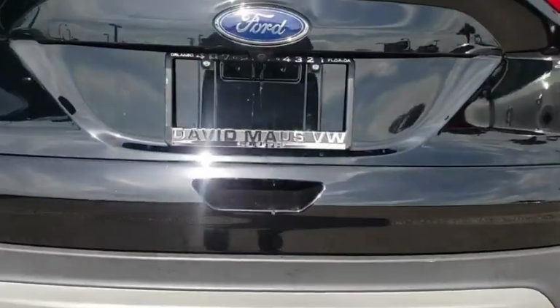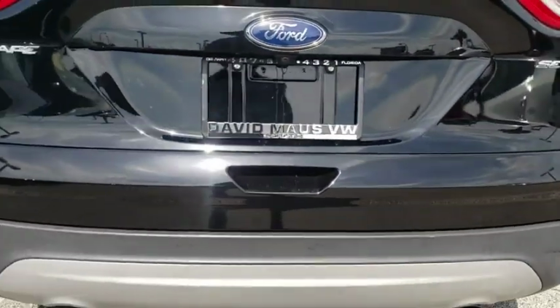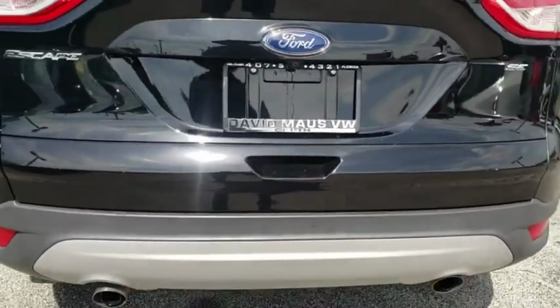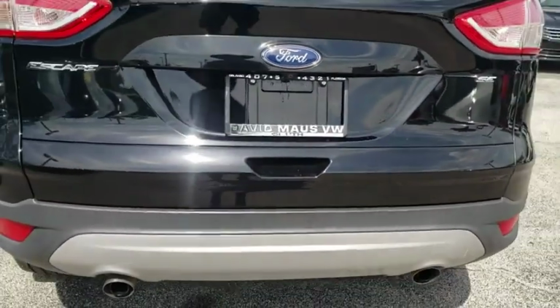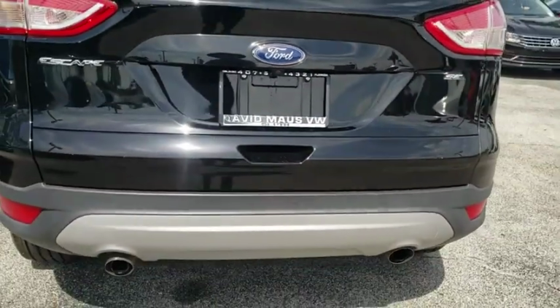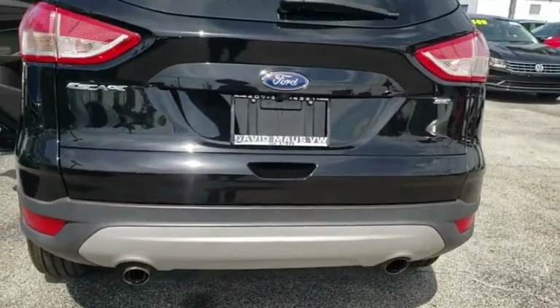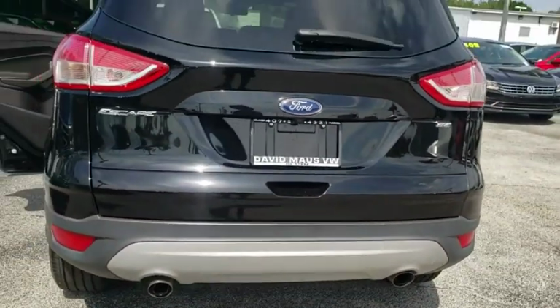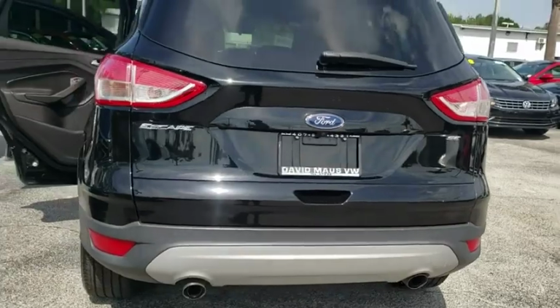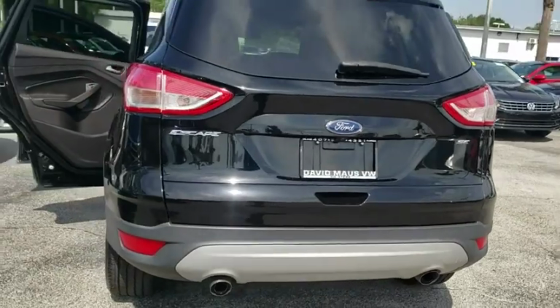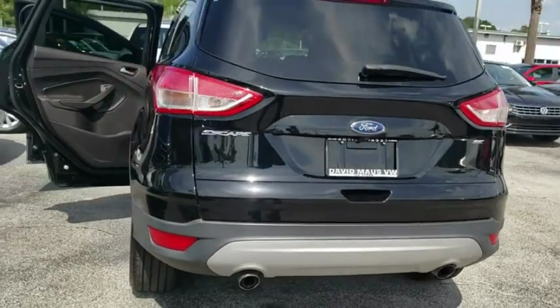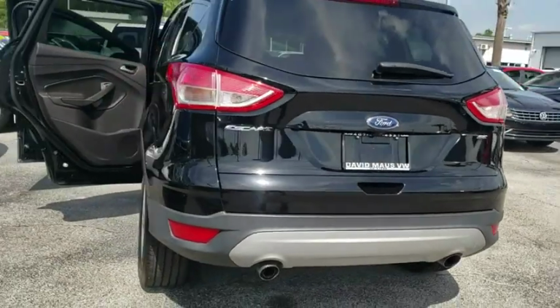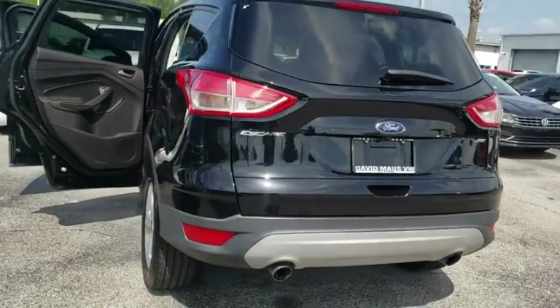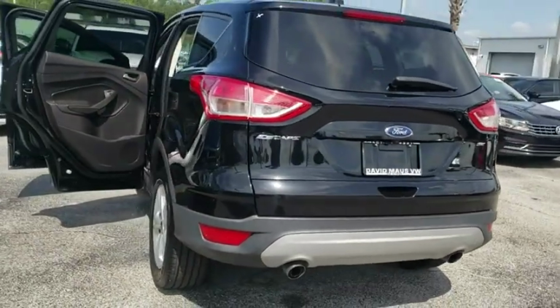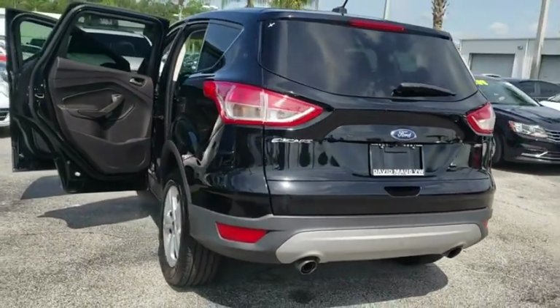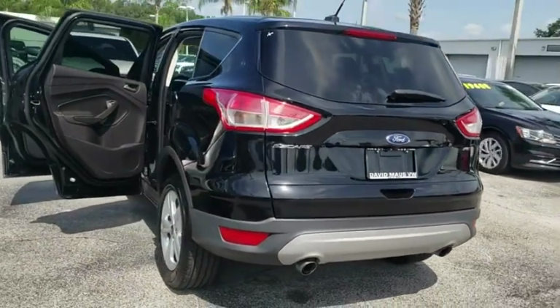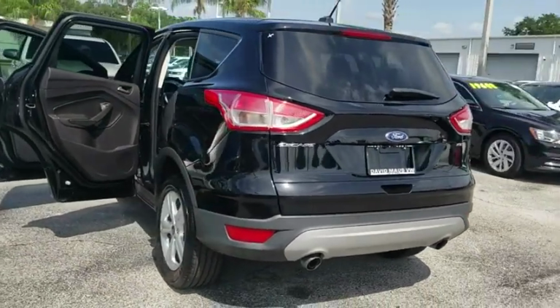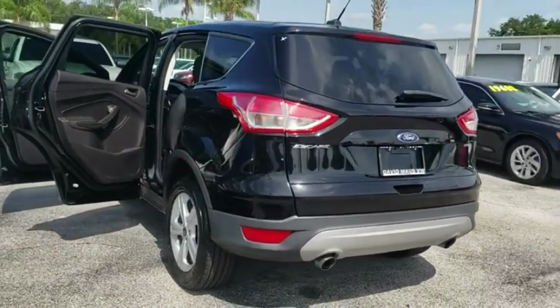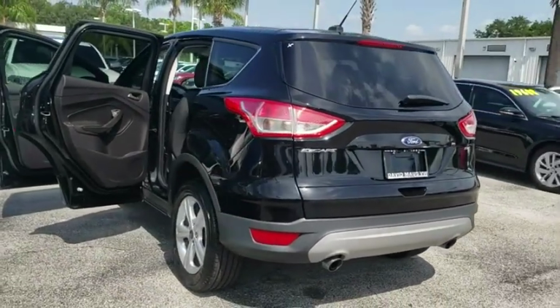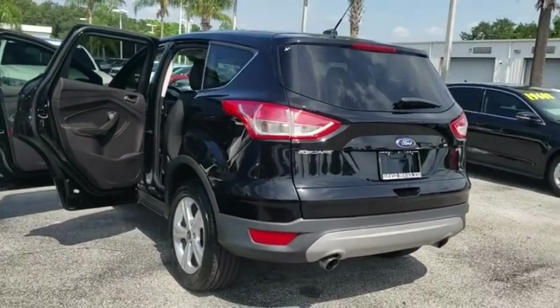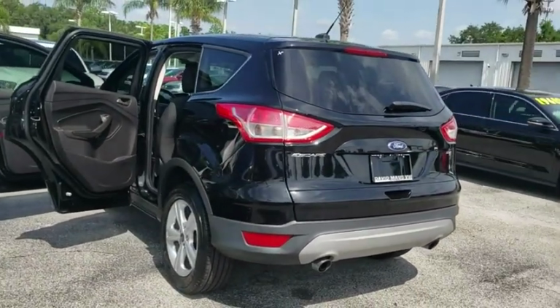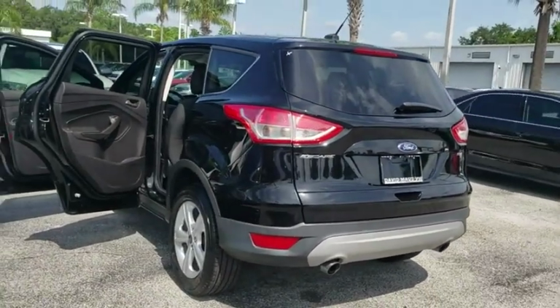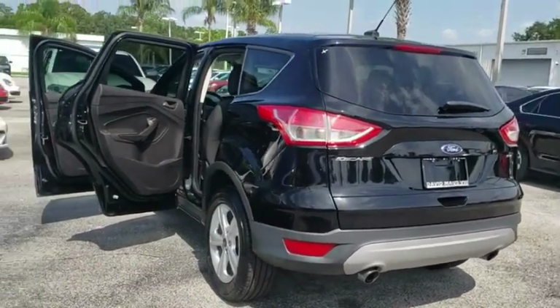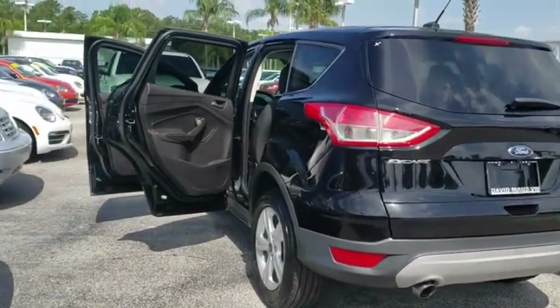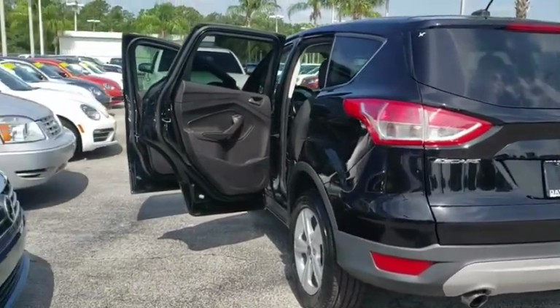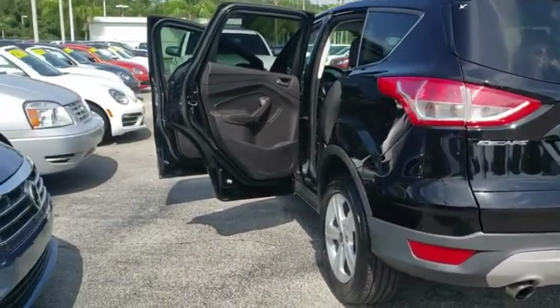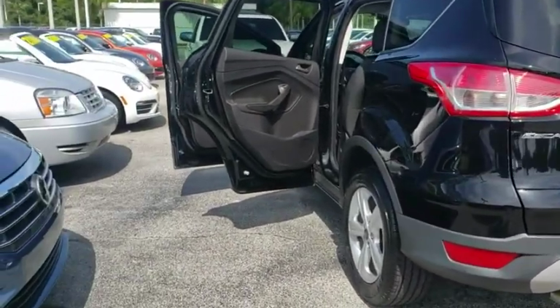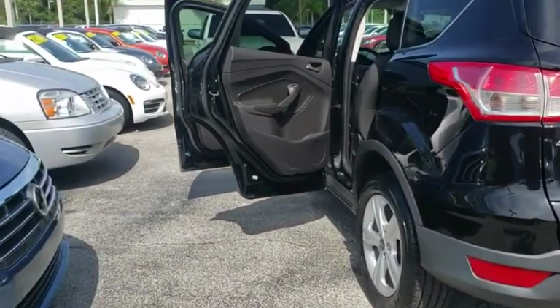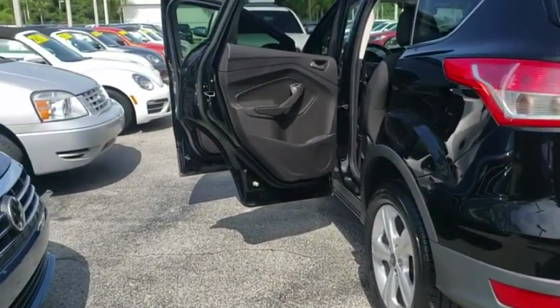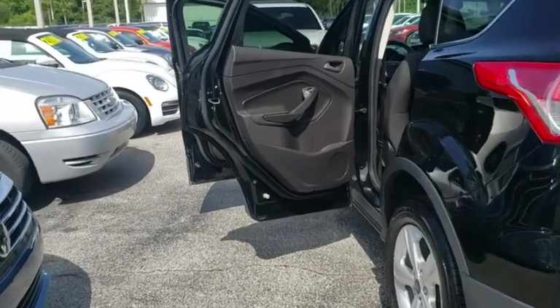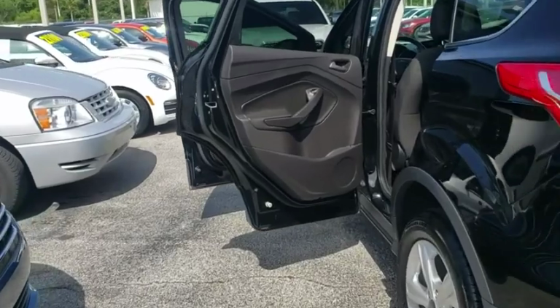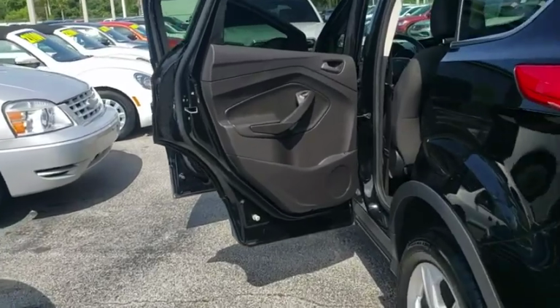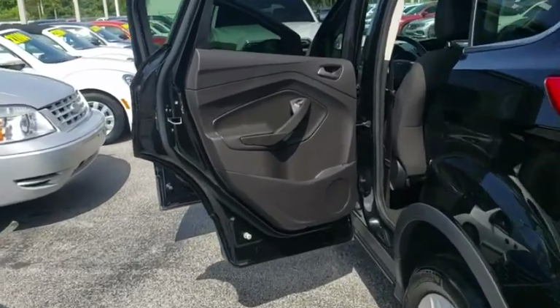Compass, trip computer, CD player, power windows, MP3 player, panic alarm, brake assist, overhead console.